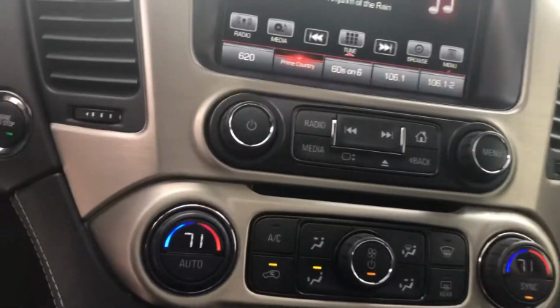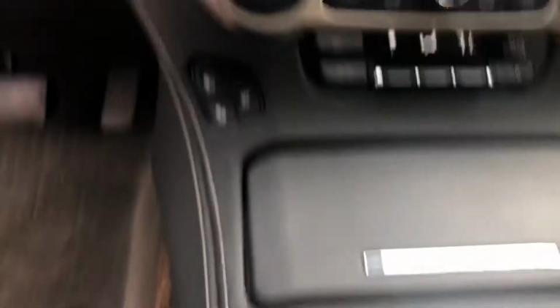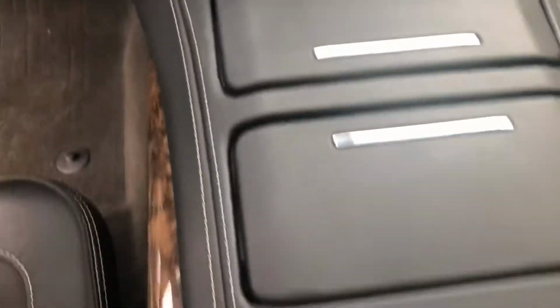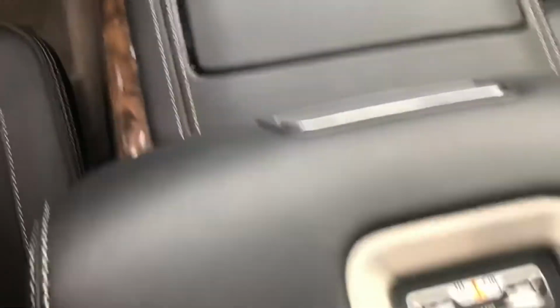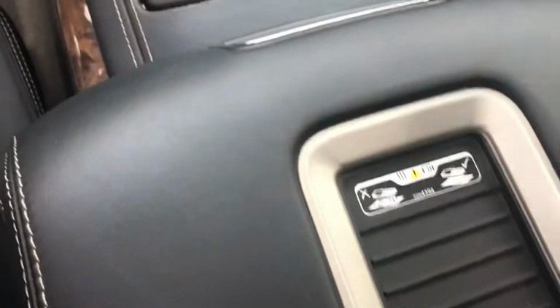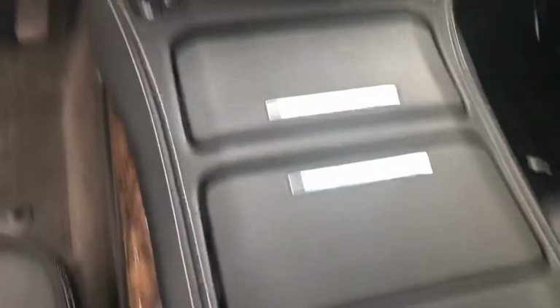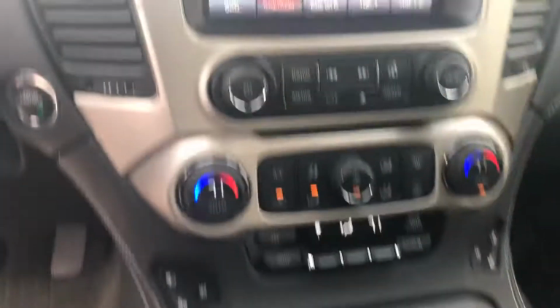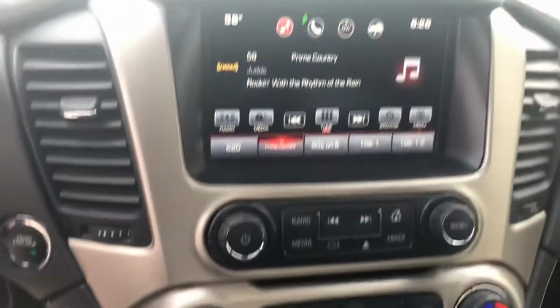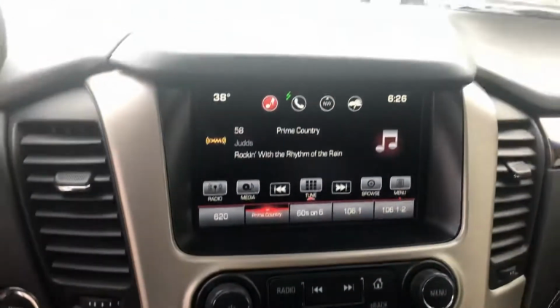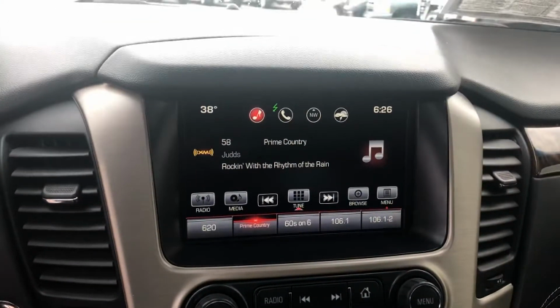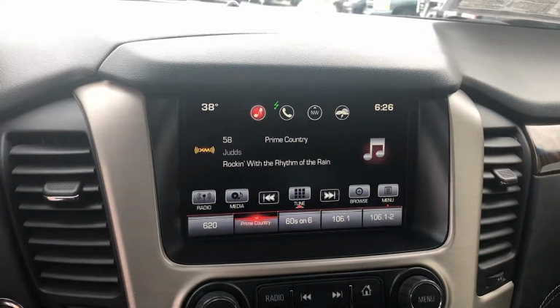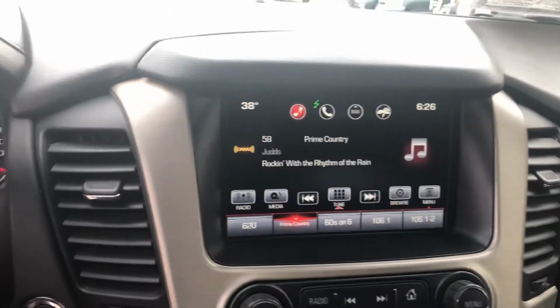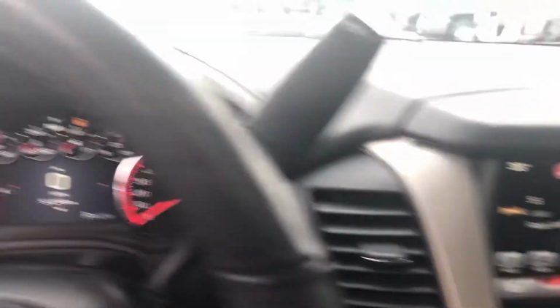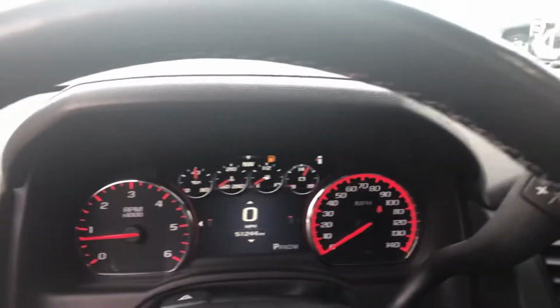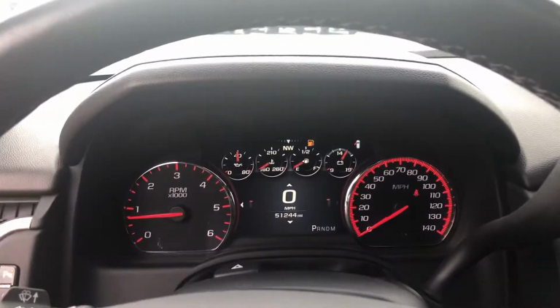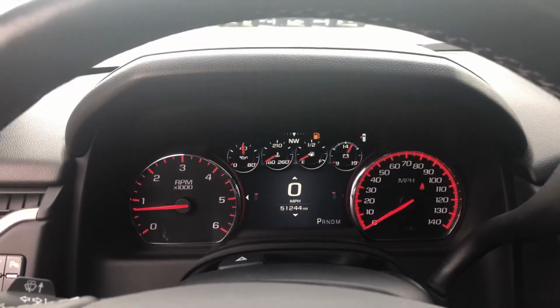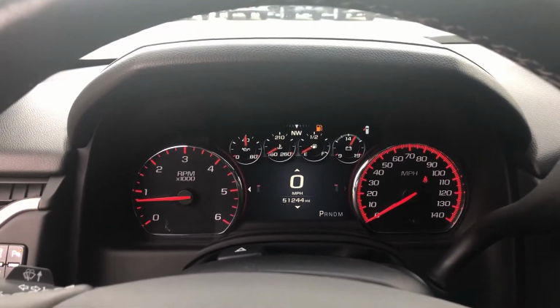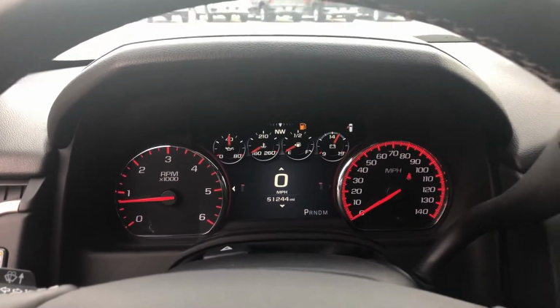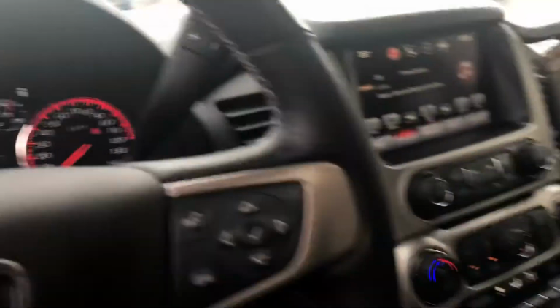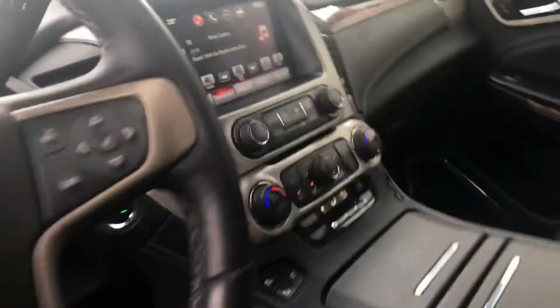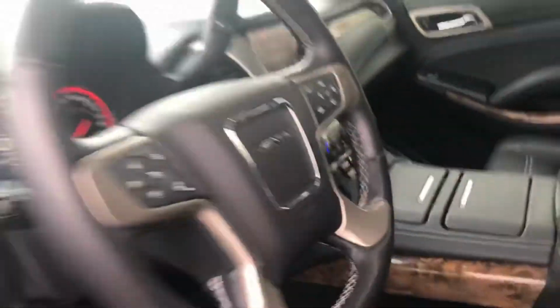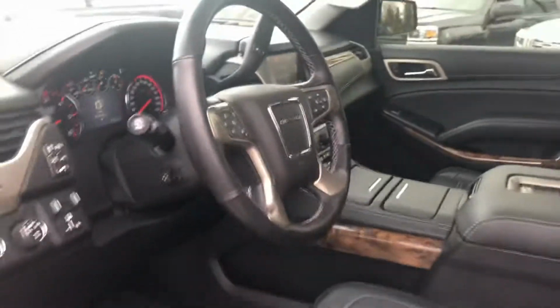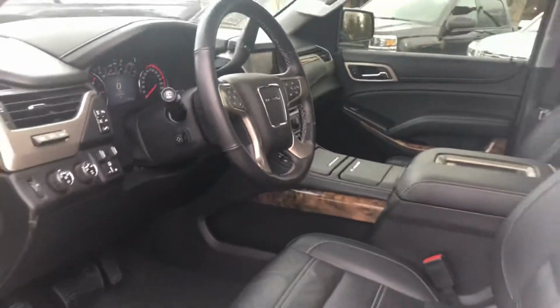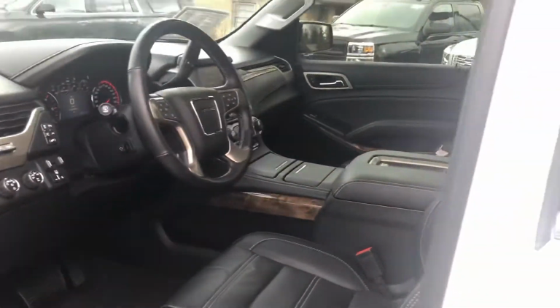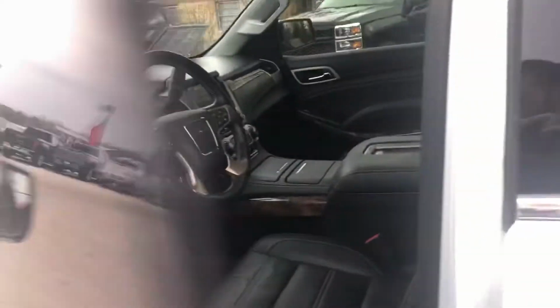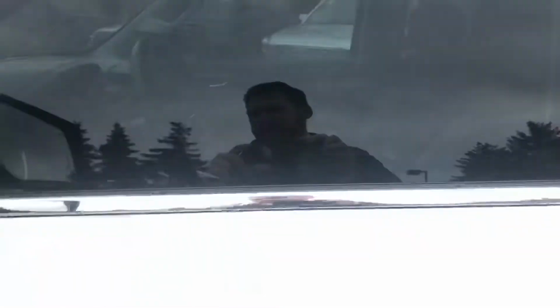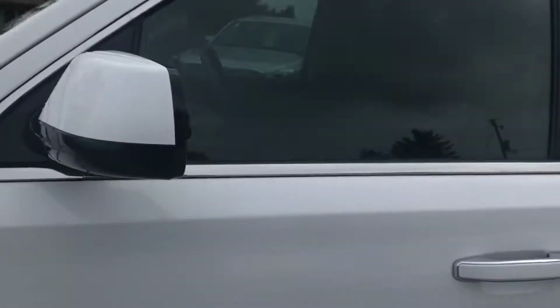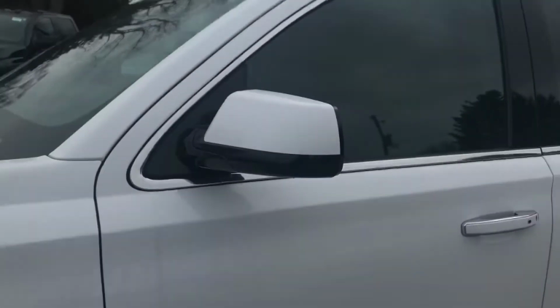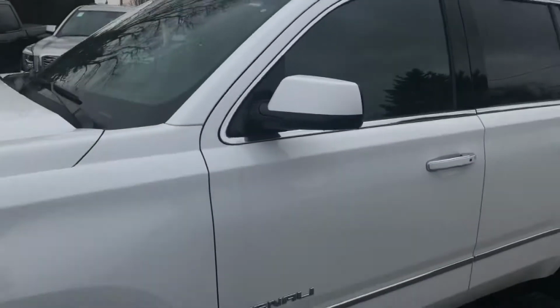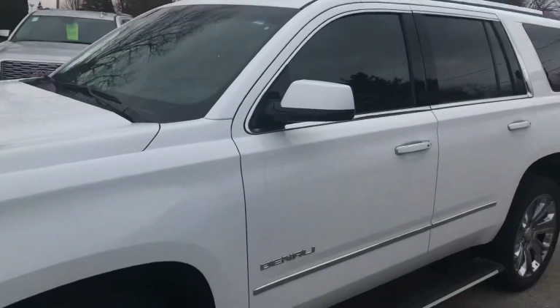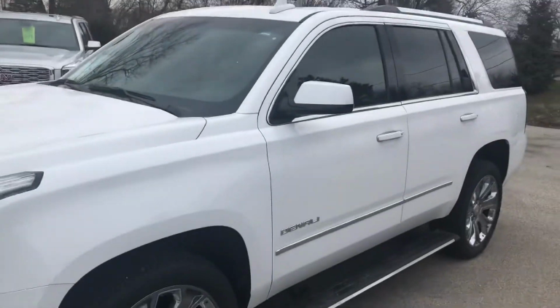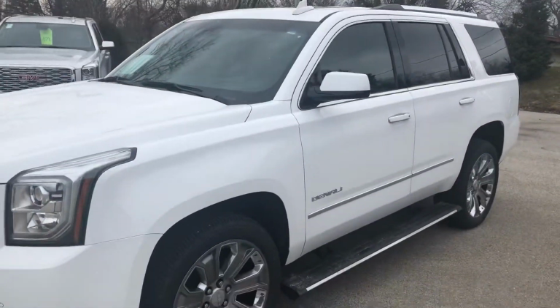You can see it has a wireless phone charger, touchscreen interface, dual zone climate control, just over 51,000 miles on the clock. Really in excellent shape, really glad to have it in our inventory here.